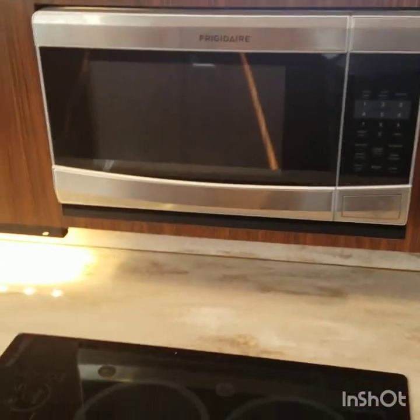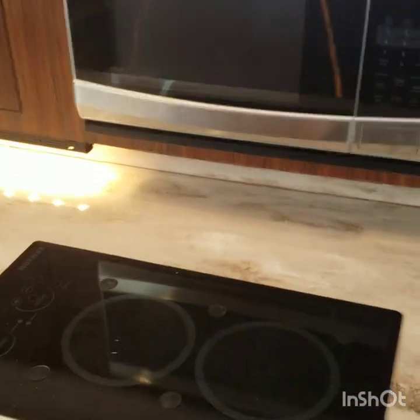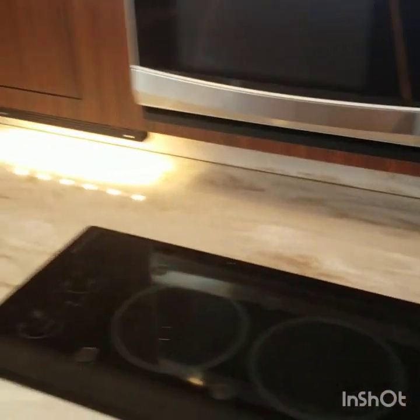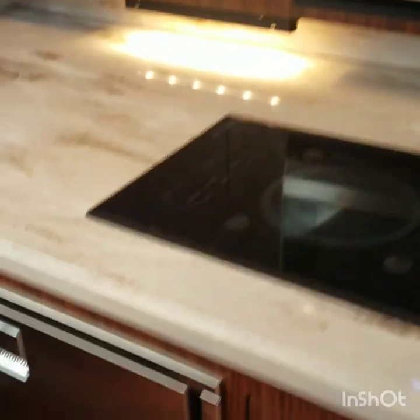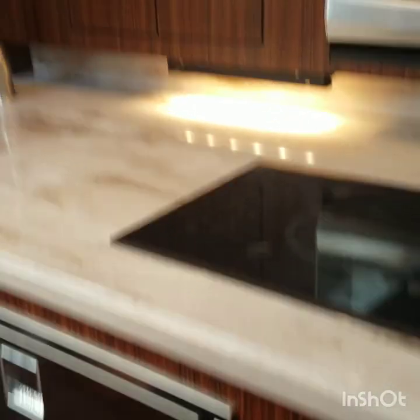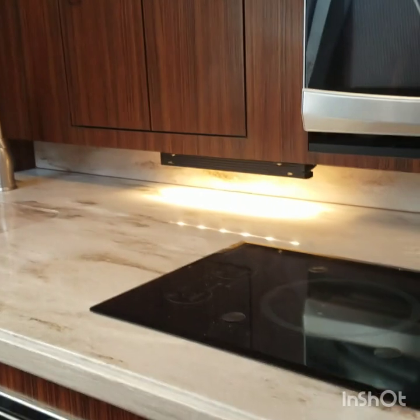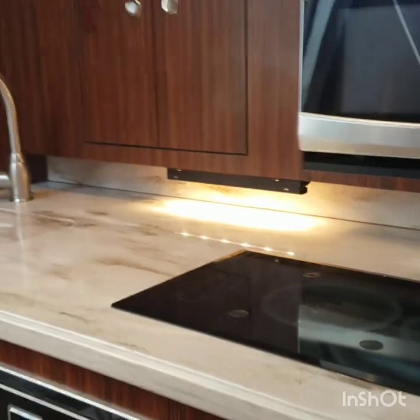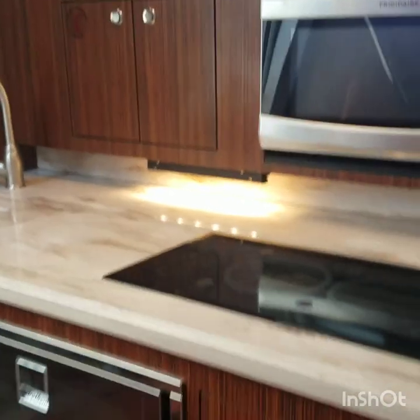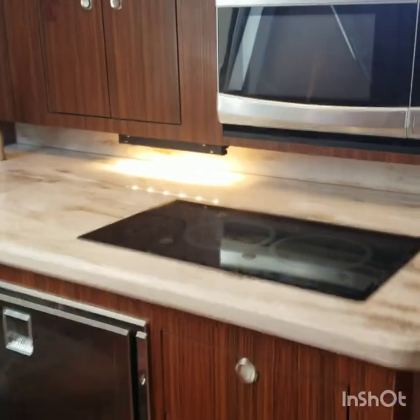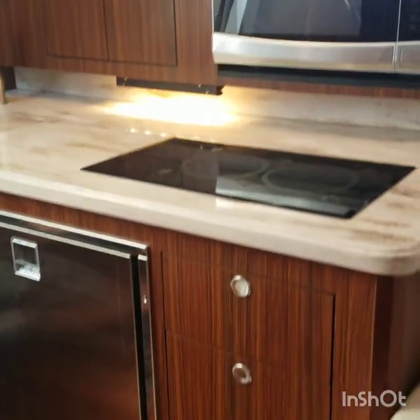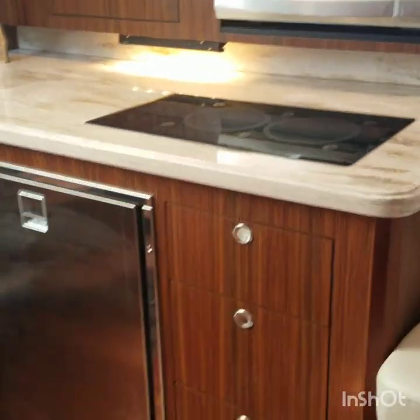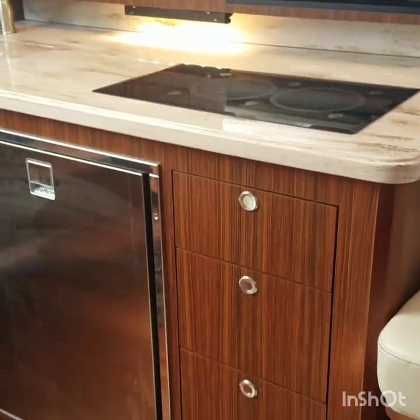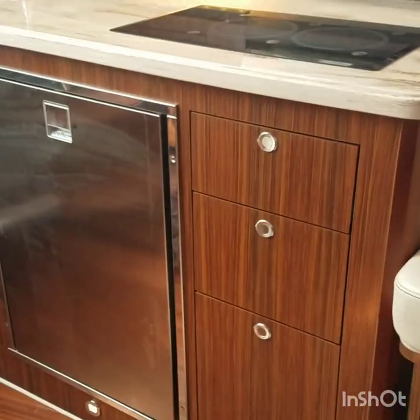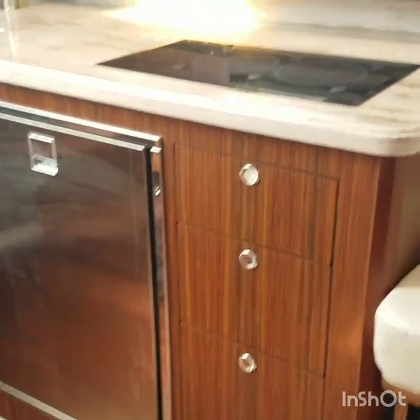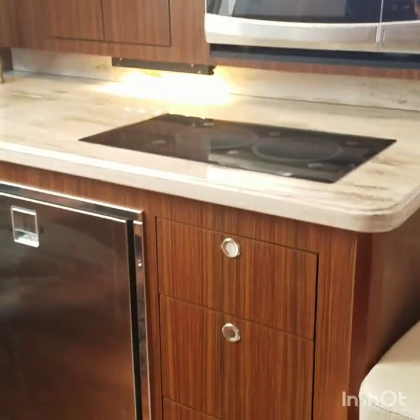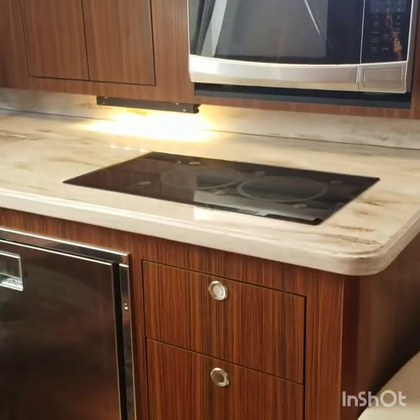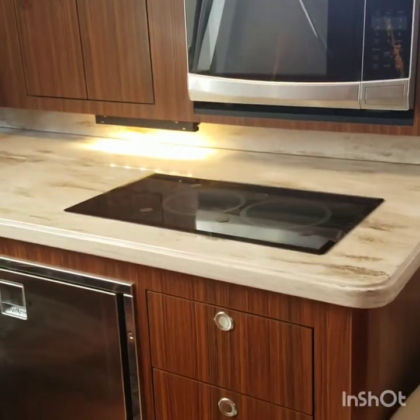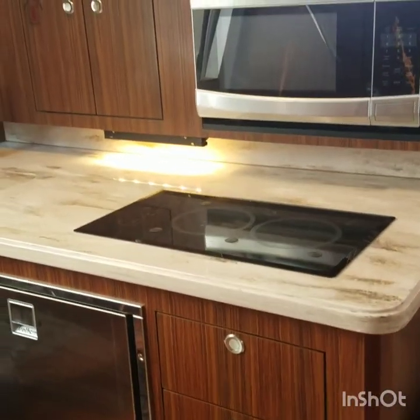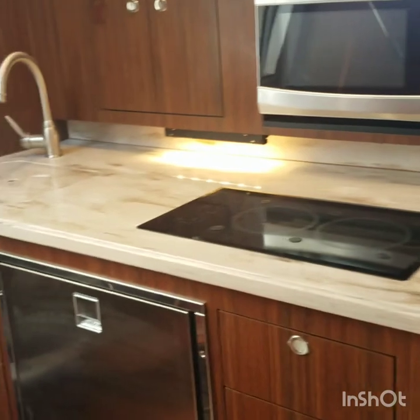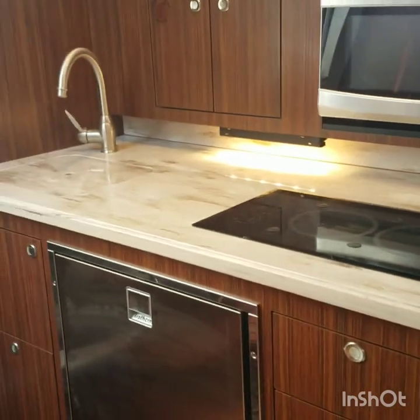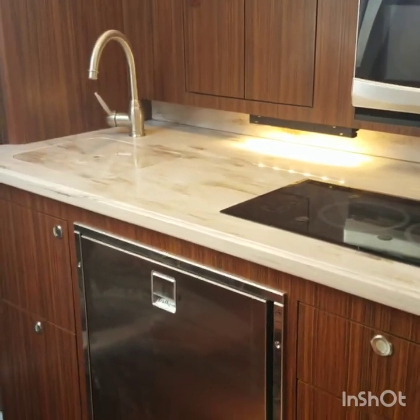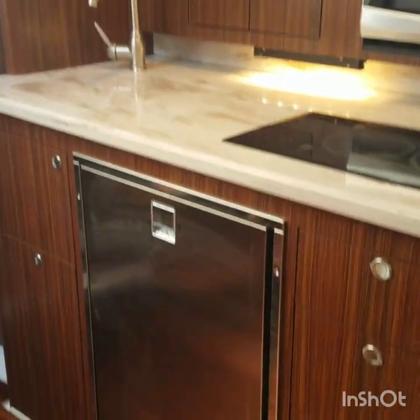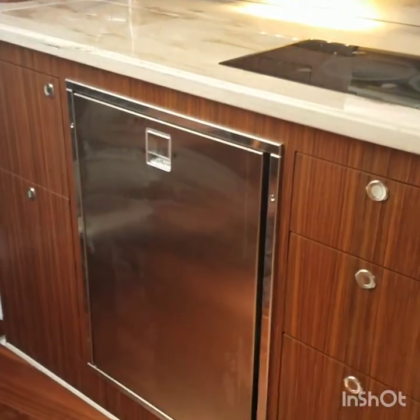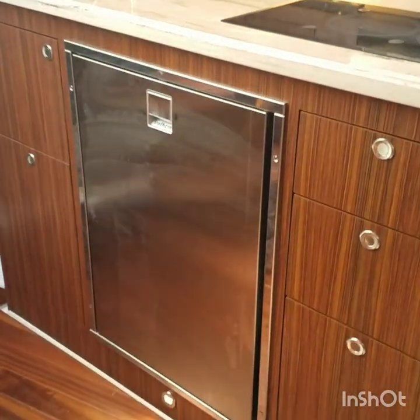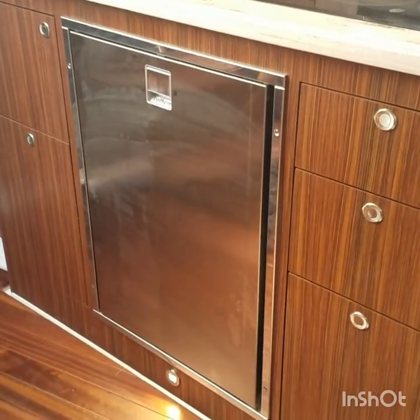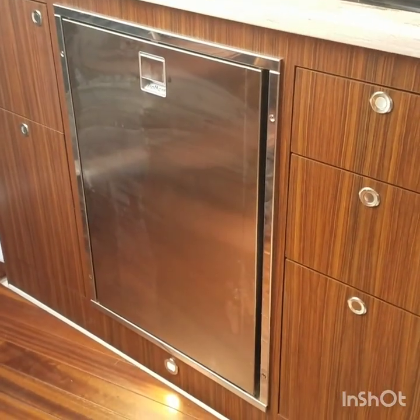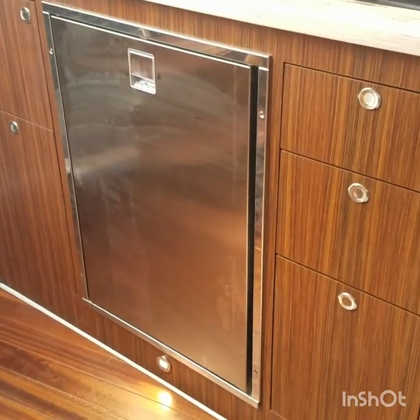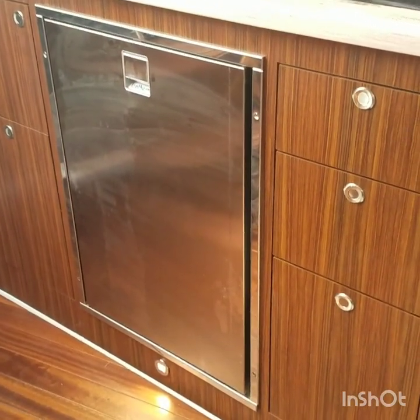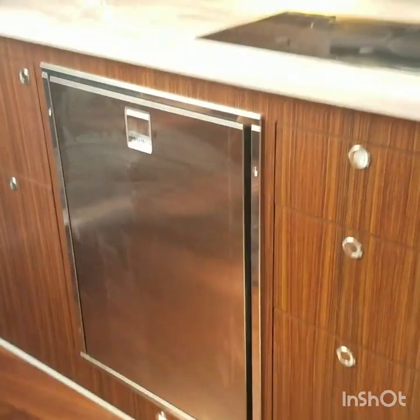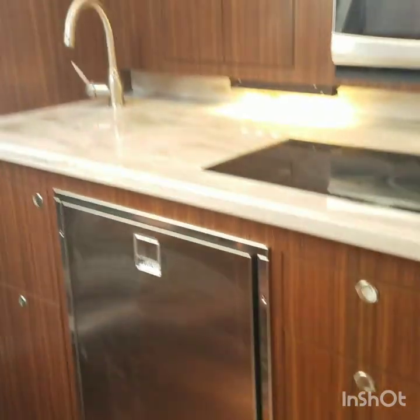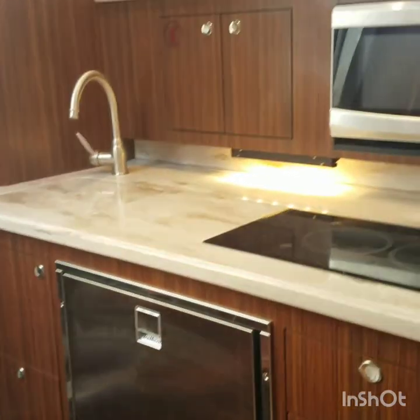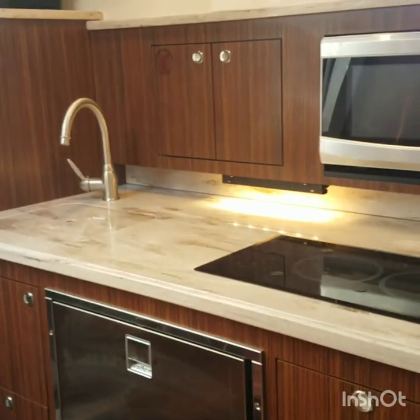Full galley with a microwave, electric cooktop, large sink, refrigerator, and lots of storage.